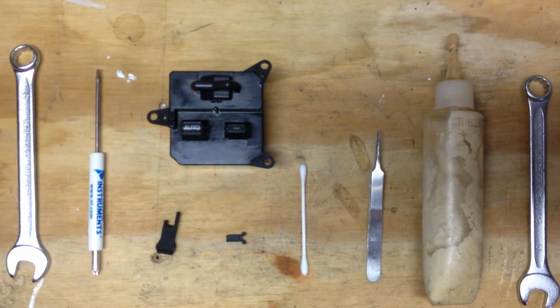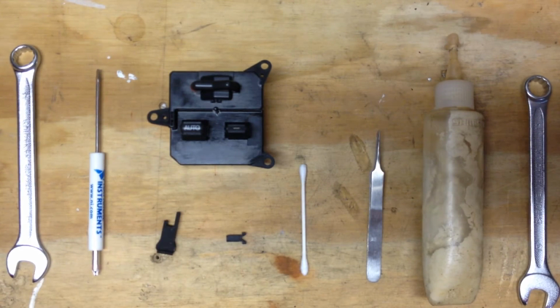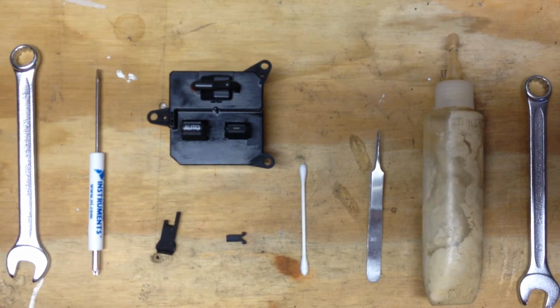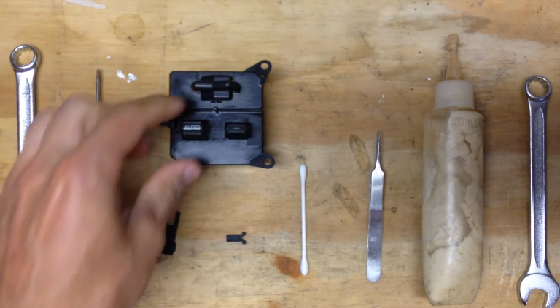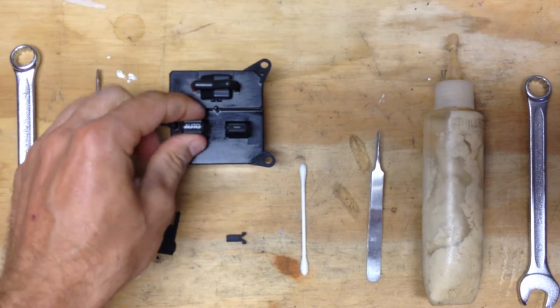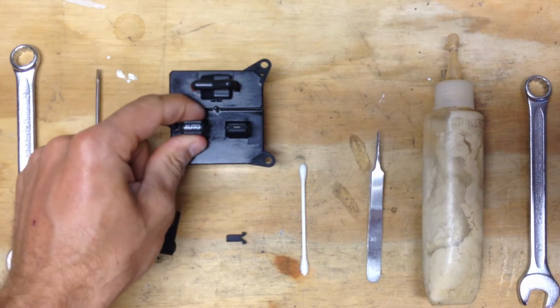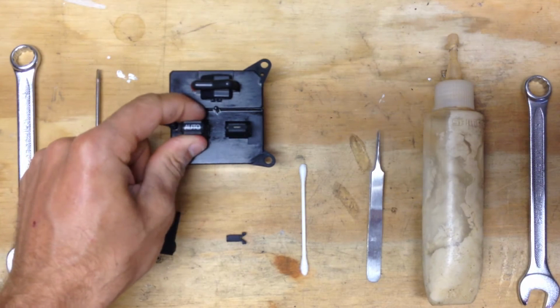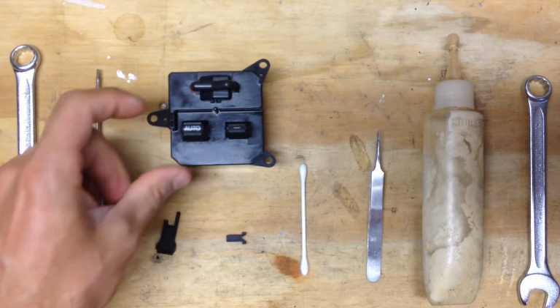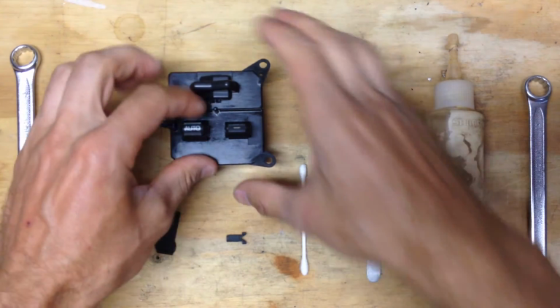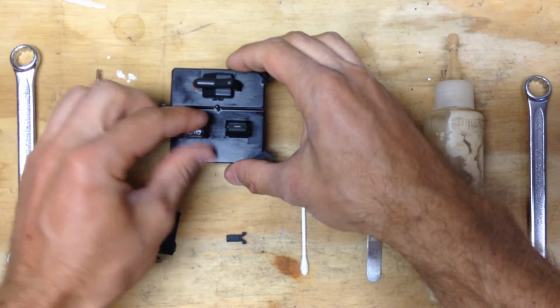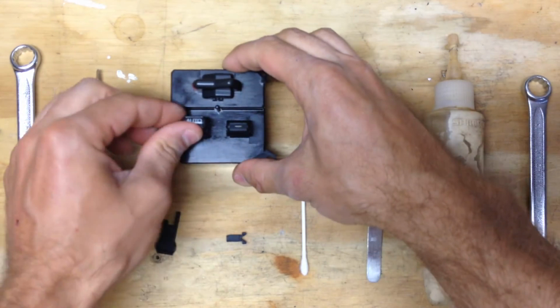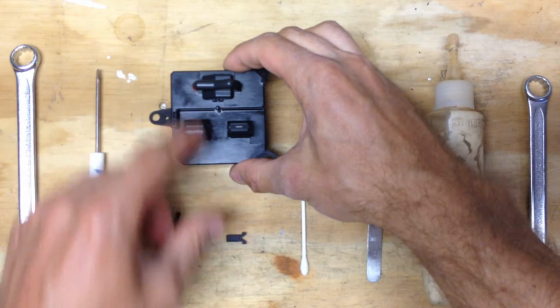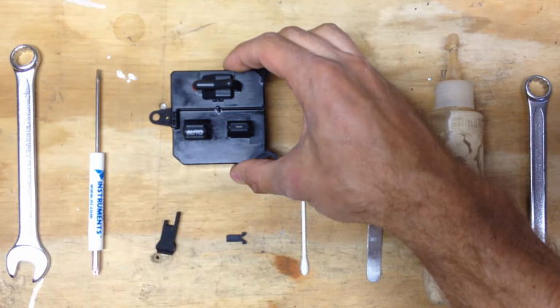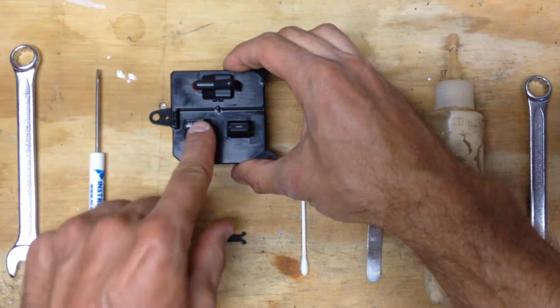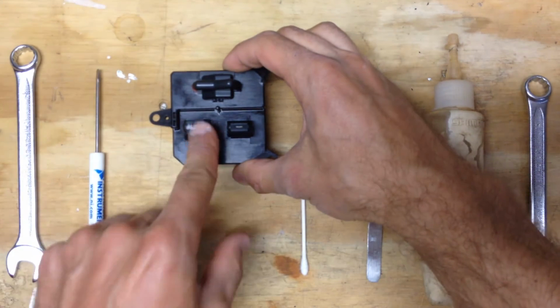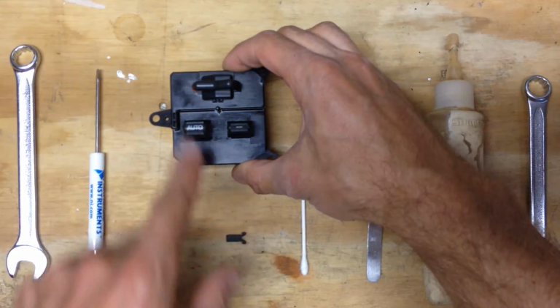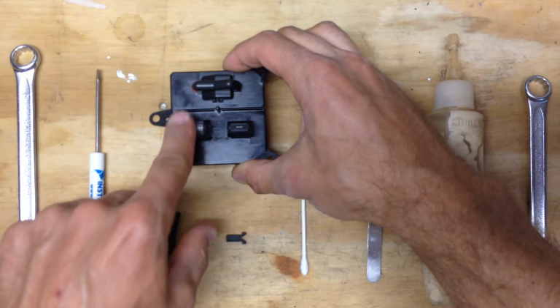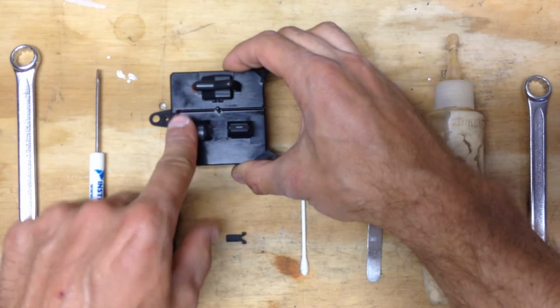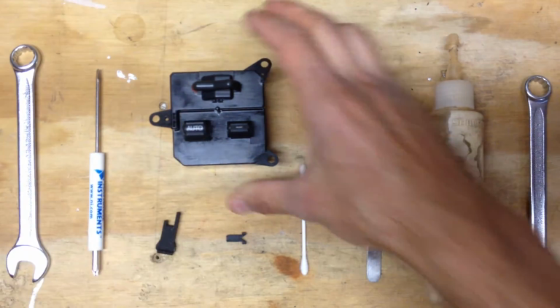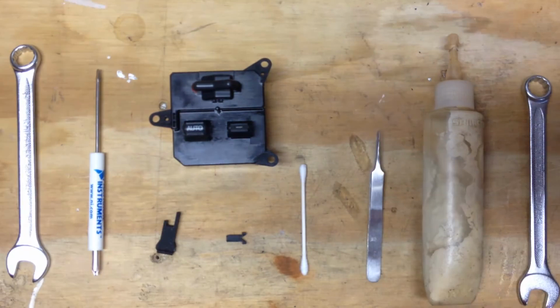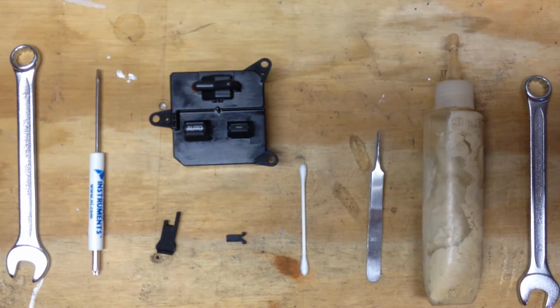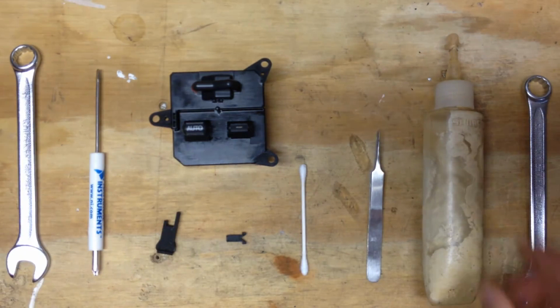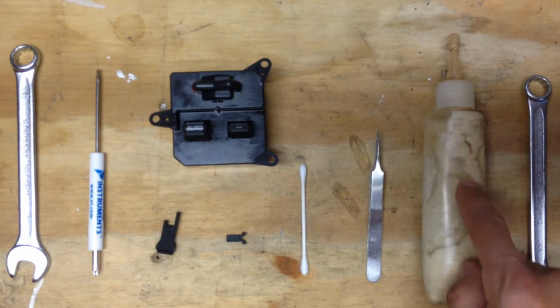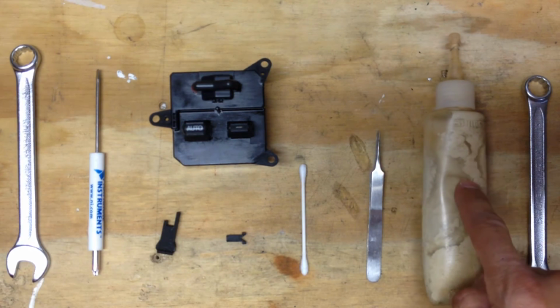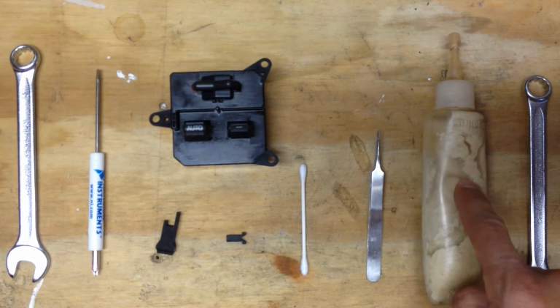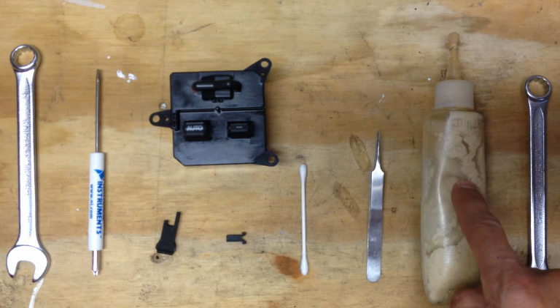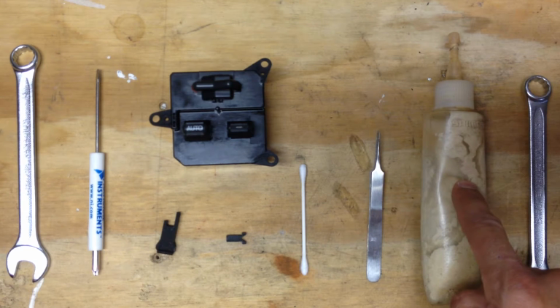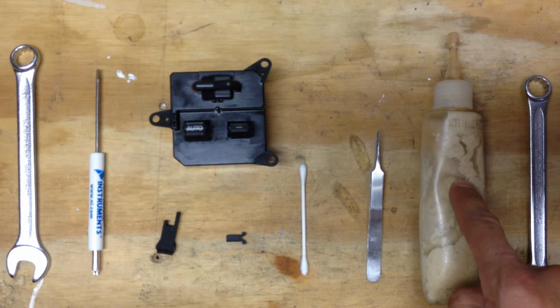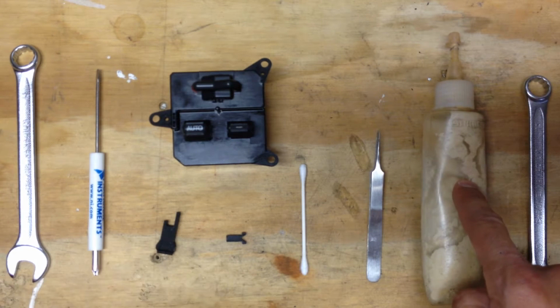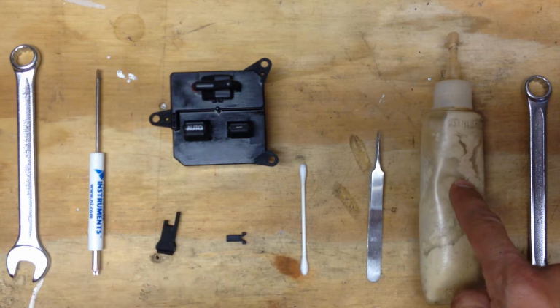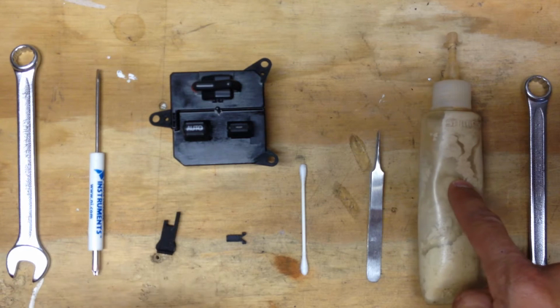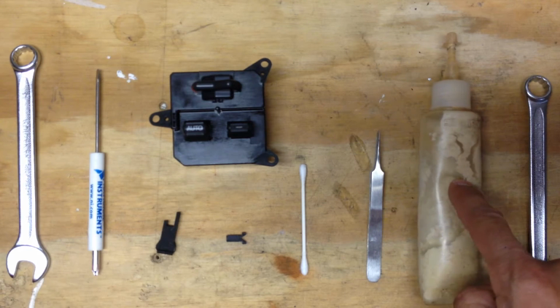Alright, let's replace the broken driver side window switch. This guy is pretty well shot — sticks down, kind of sticks up, doesn't do a lot. For this you're going to need some grease, not oil or anything. You're actually going to need some grease.